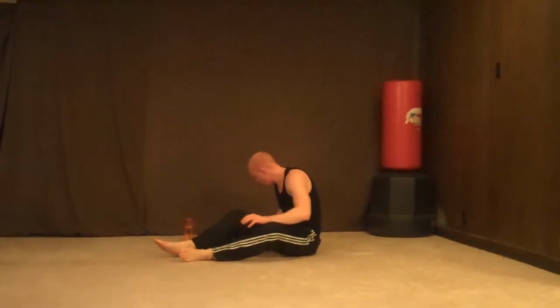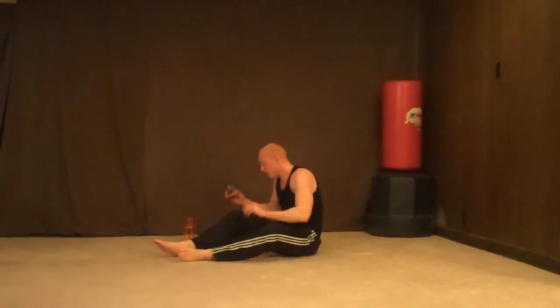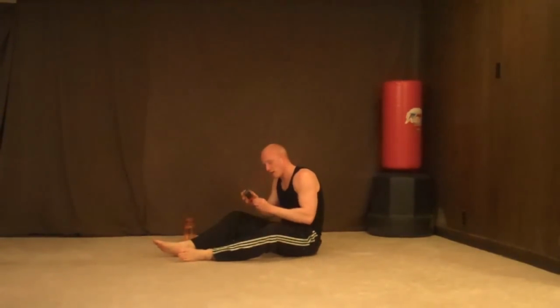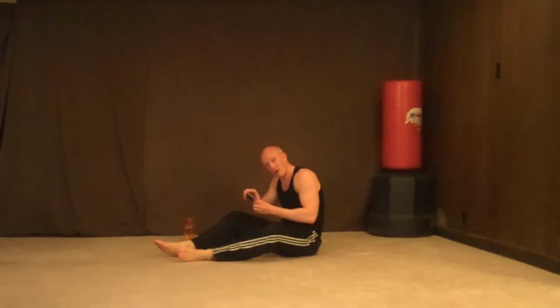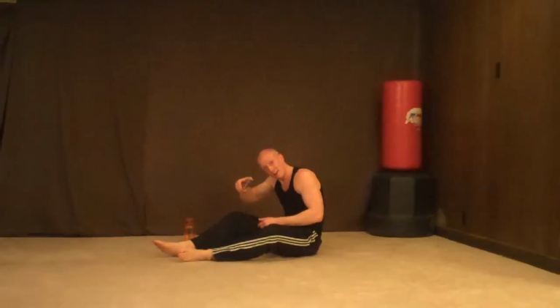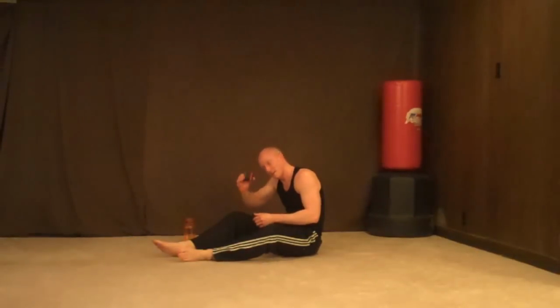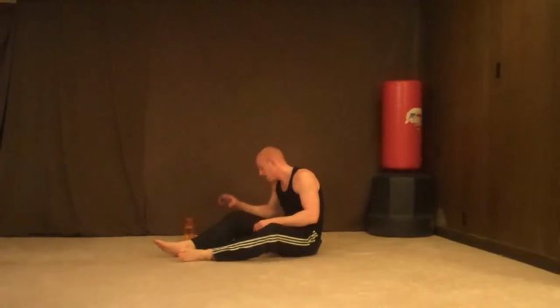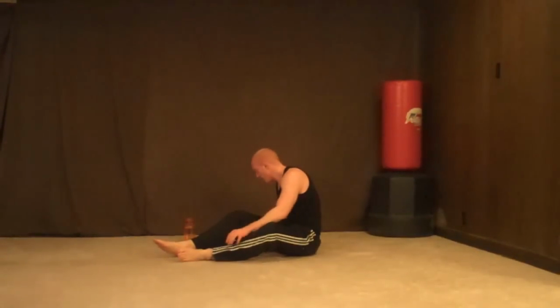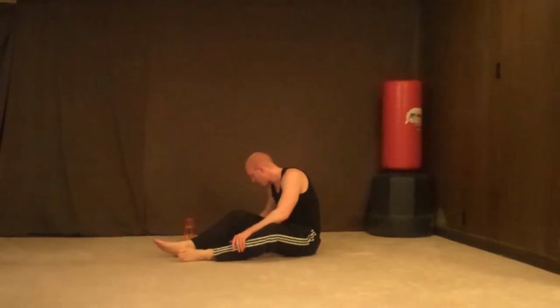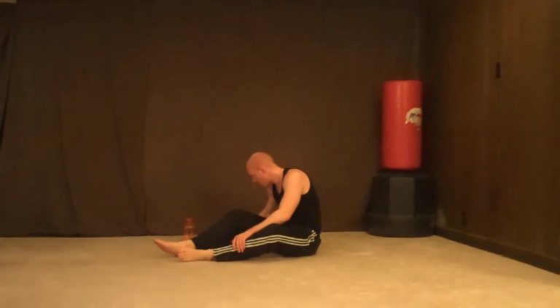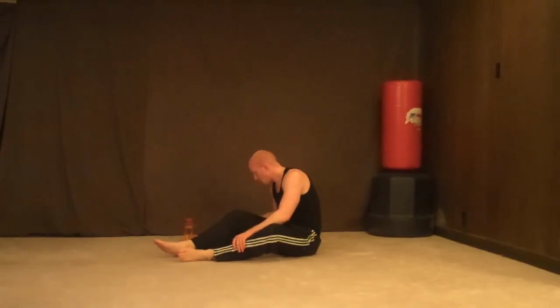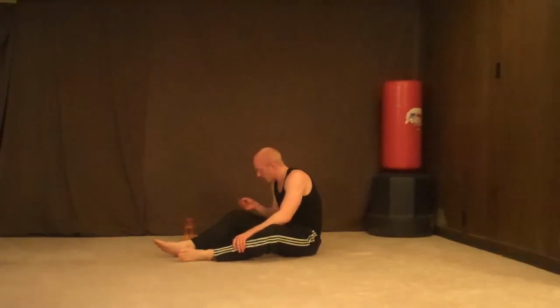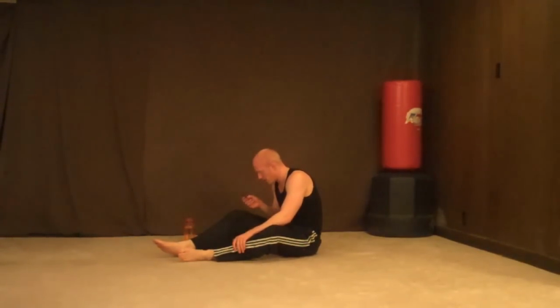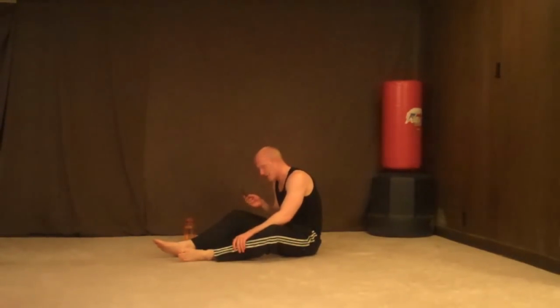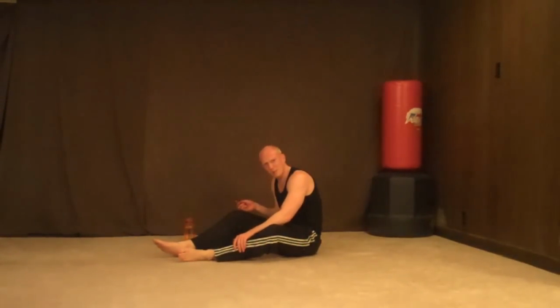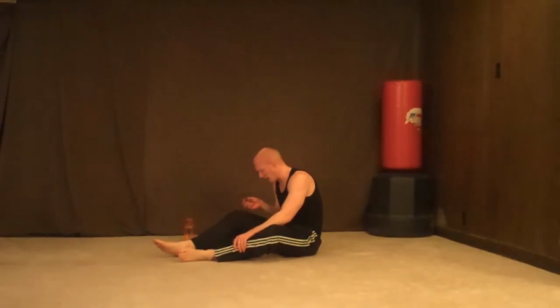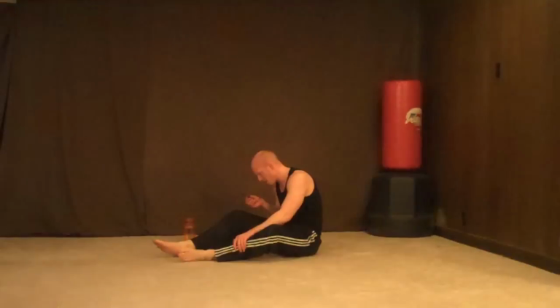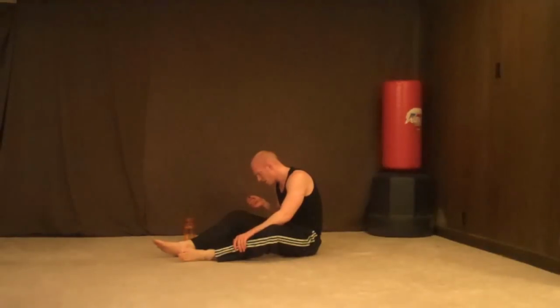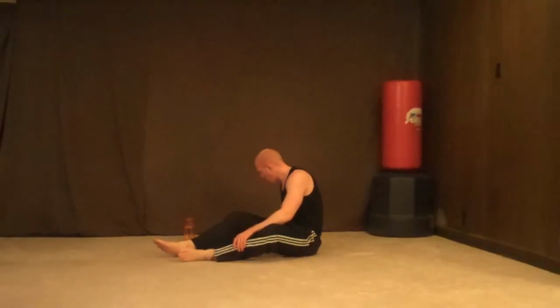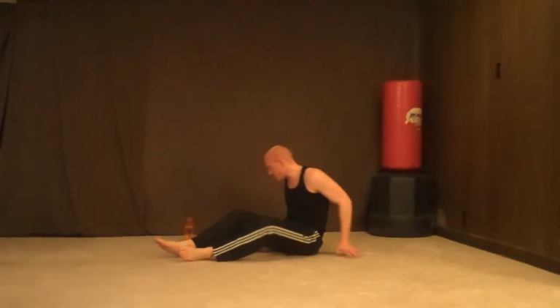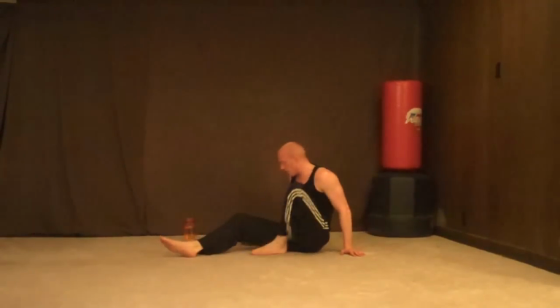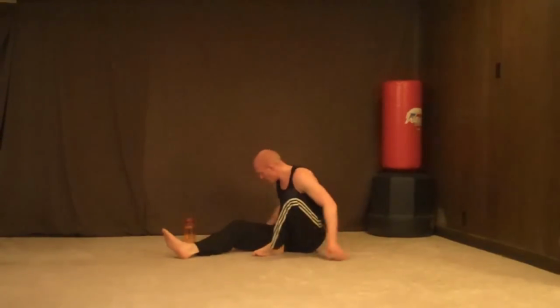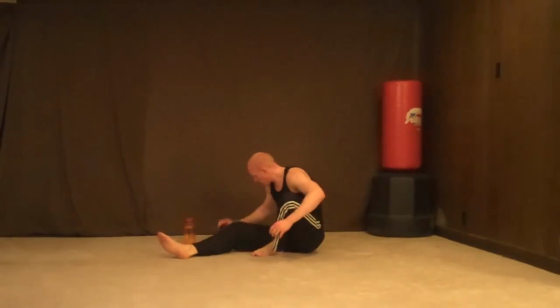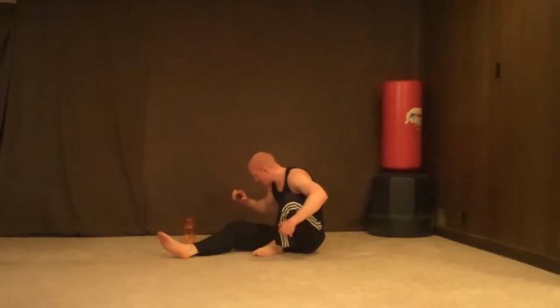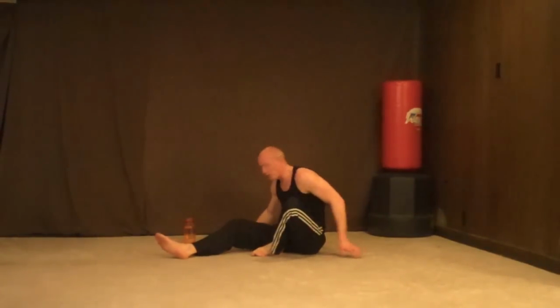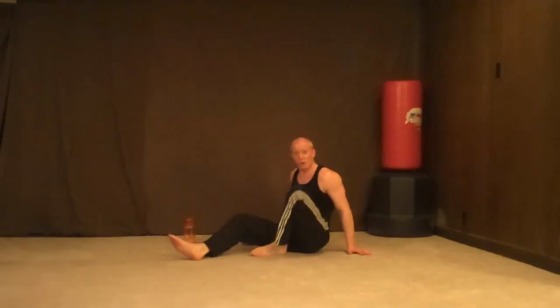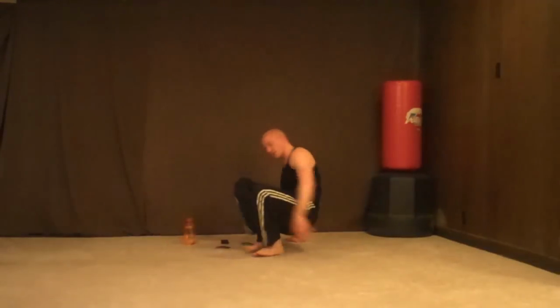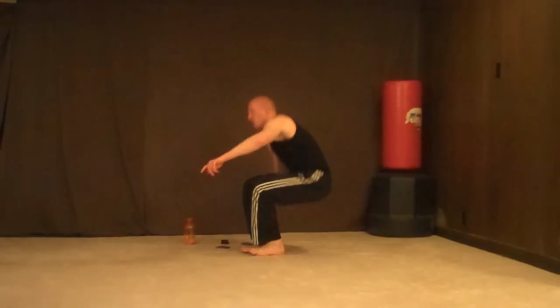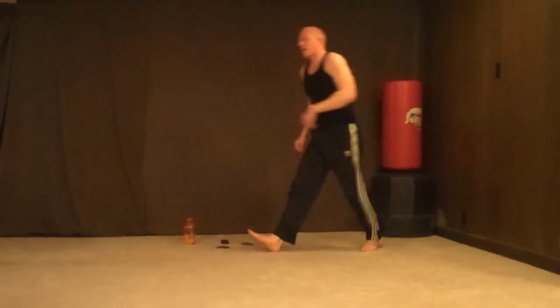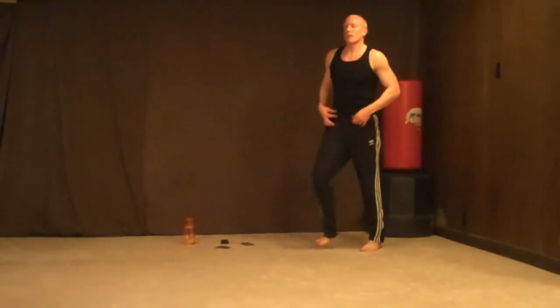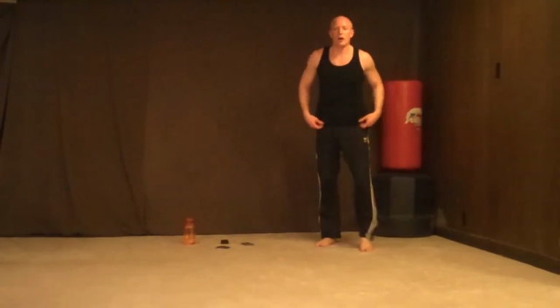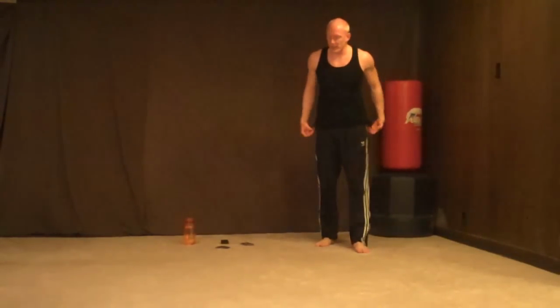Alright, look at that — we went through all these cards. About halfway still, seems like we're always halfway. 20 tuck jumps — we've got 4 minutes left. We've got to give it our all, 4 minutes — 20 tuck jumps, let's go.